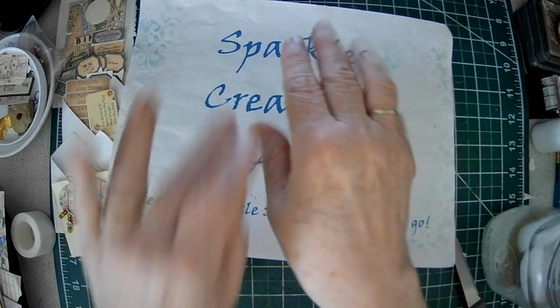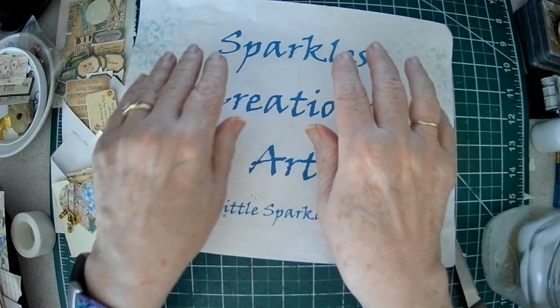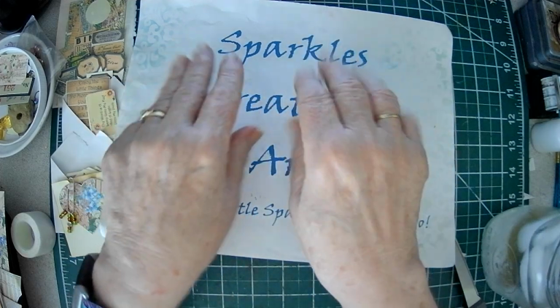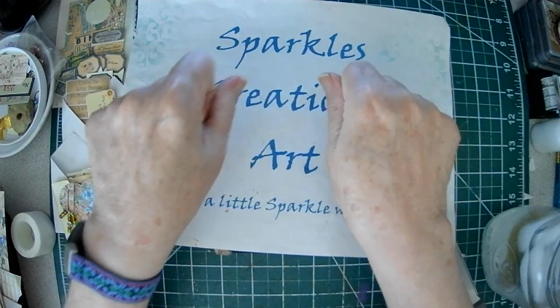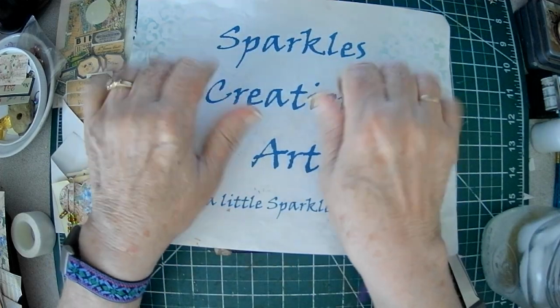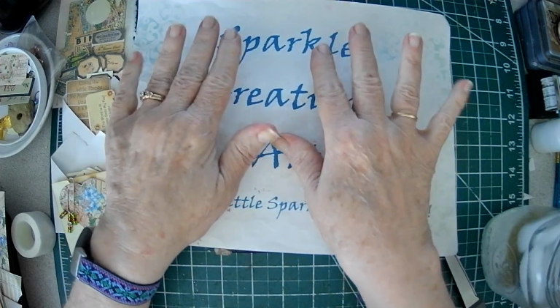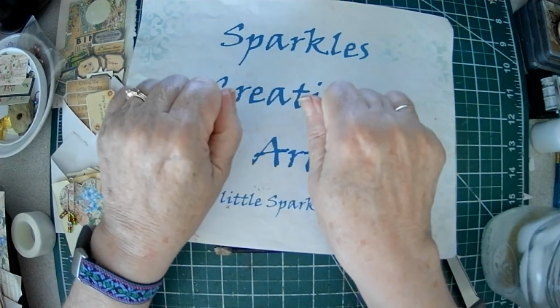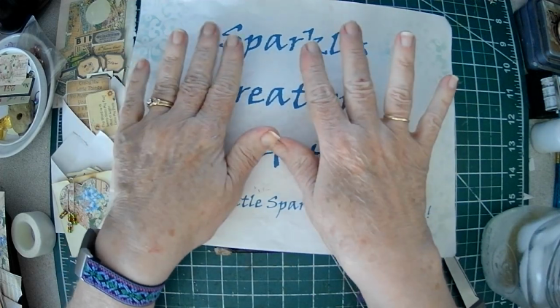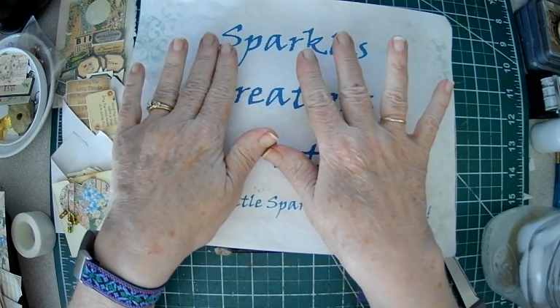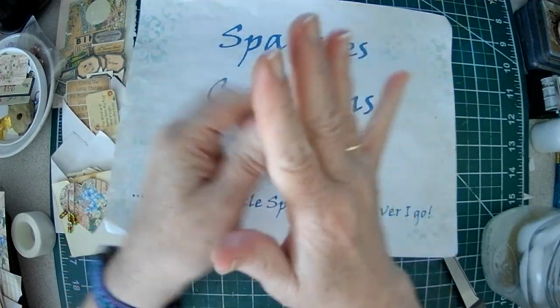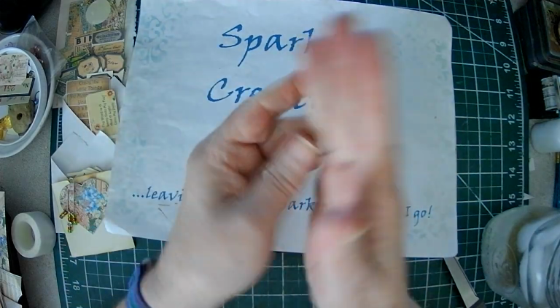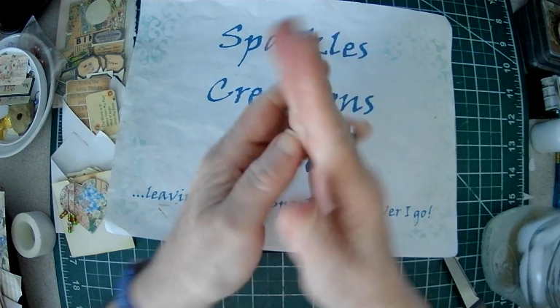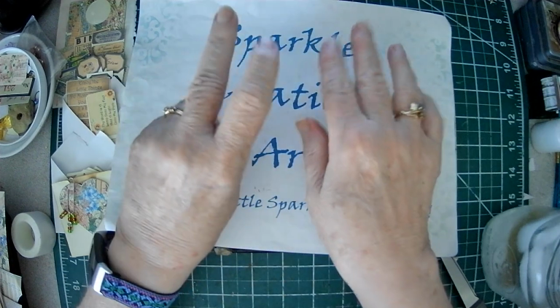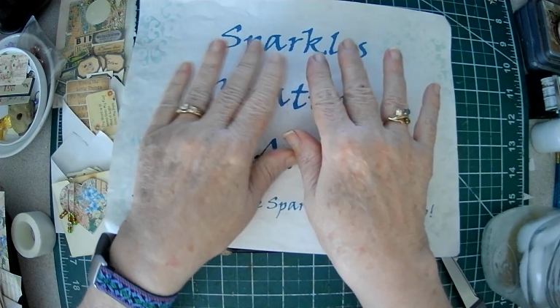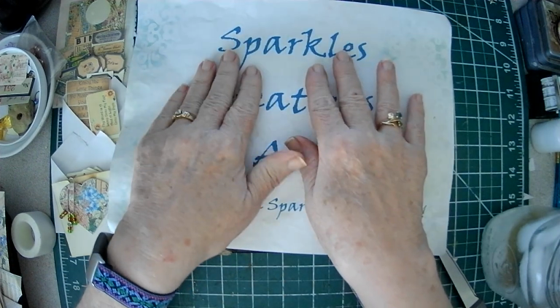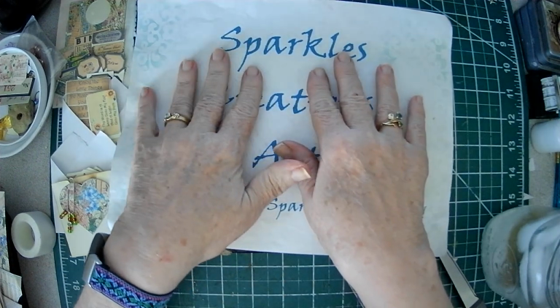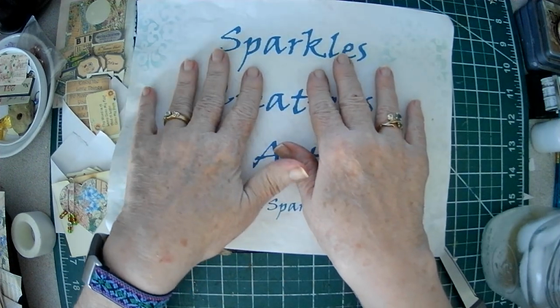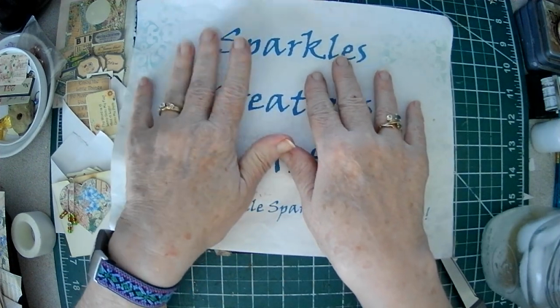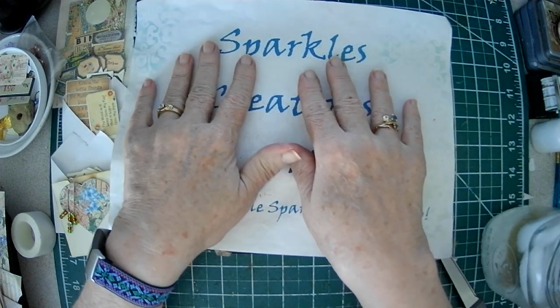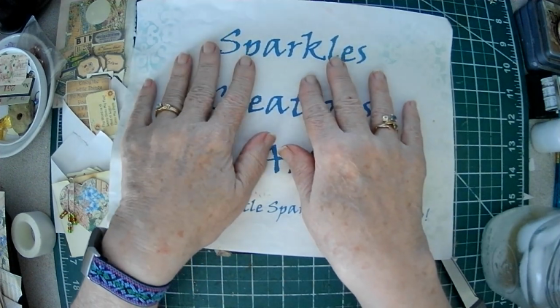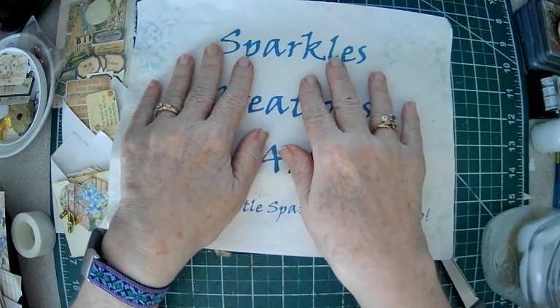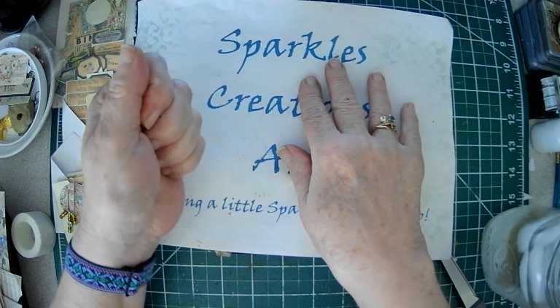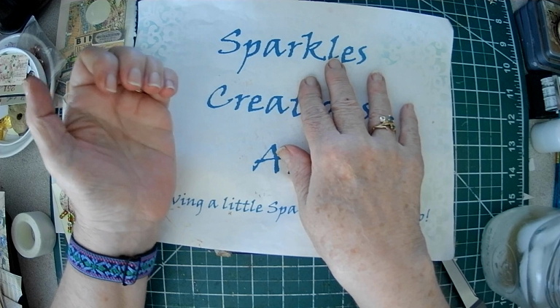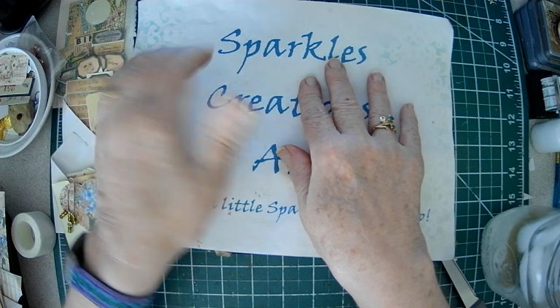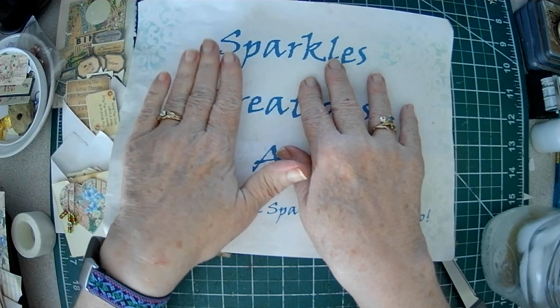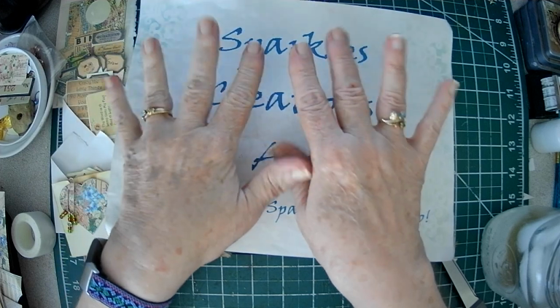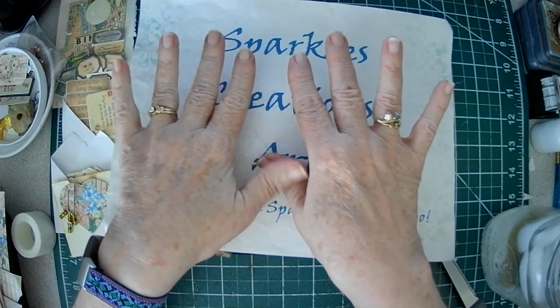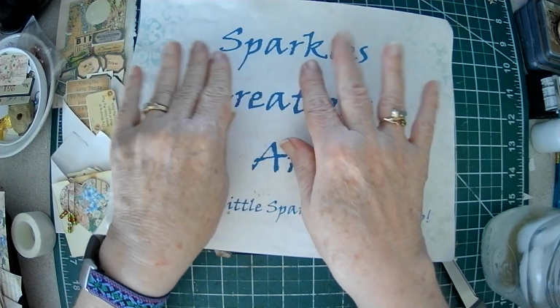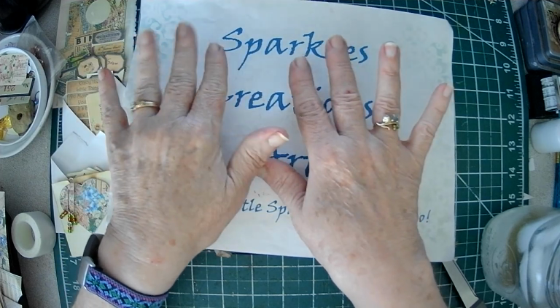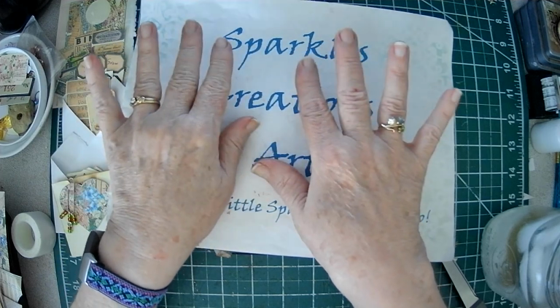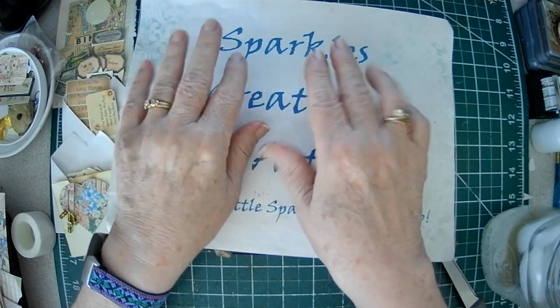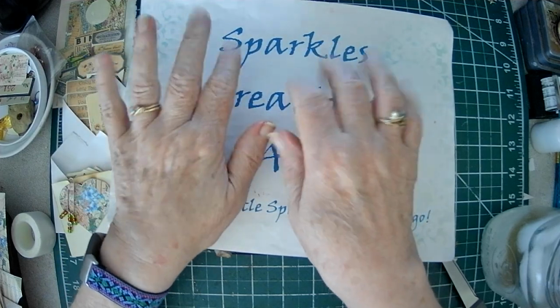Hello, Crafty Friends. Sparkle here. Forgive my naked nails, but it's the day that I let them rest, and I'll have polish on them again tomorrow - my Color Street Nails. I like to let them breathe for like a 48-hour period.